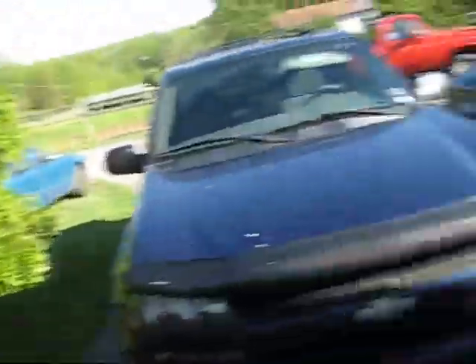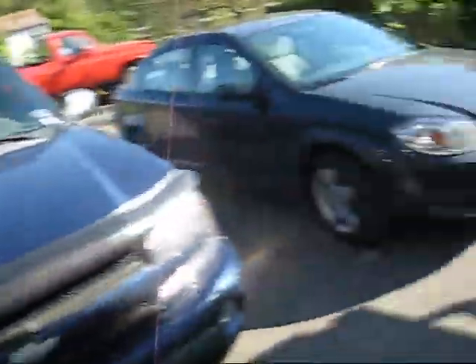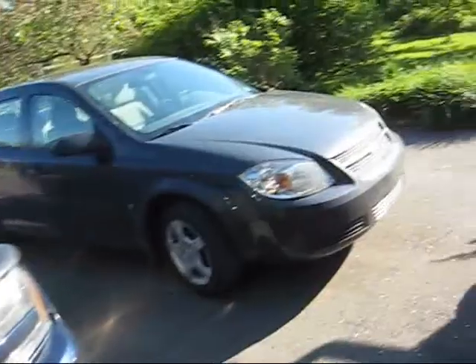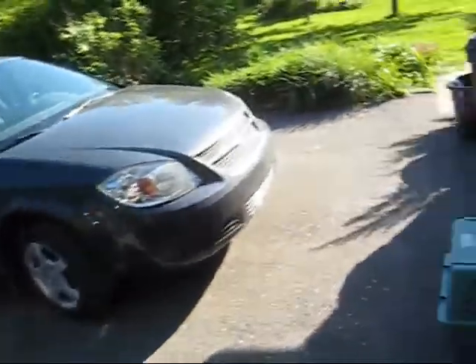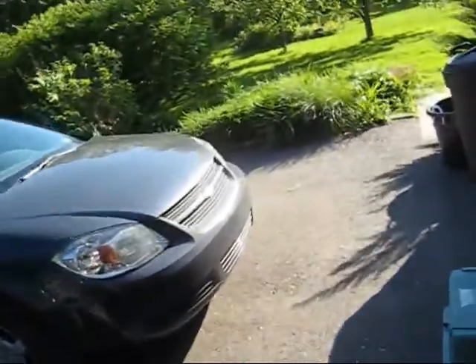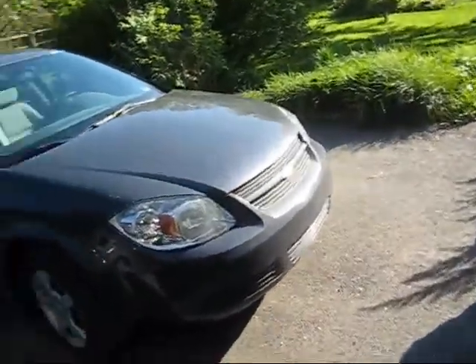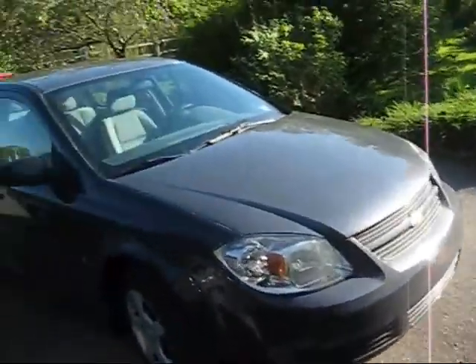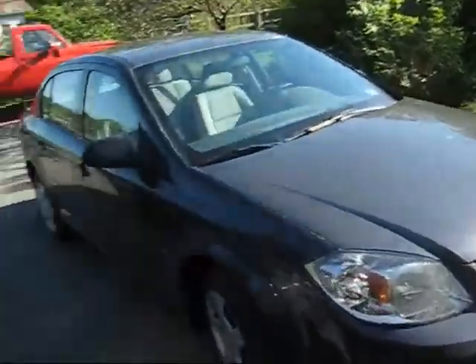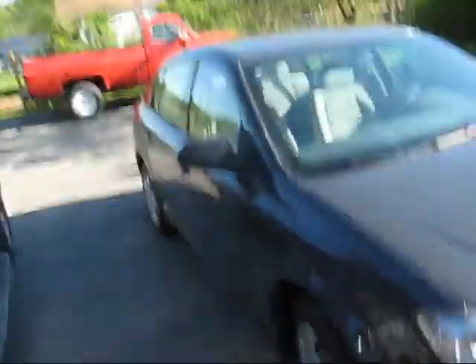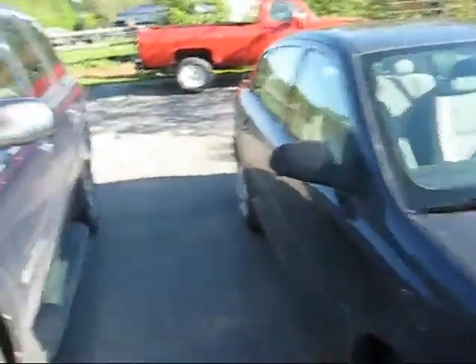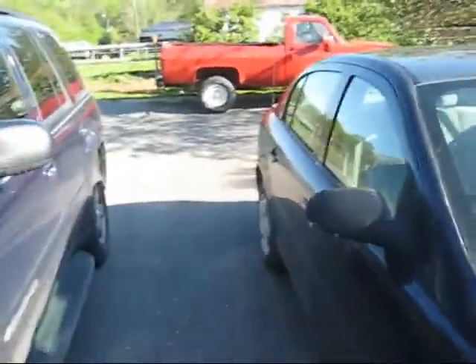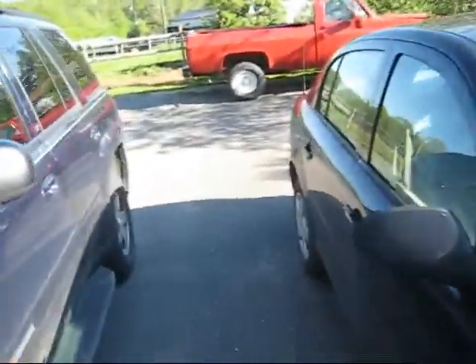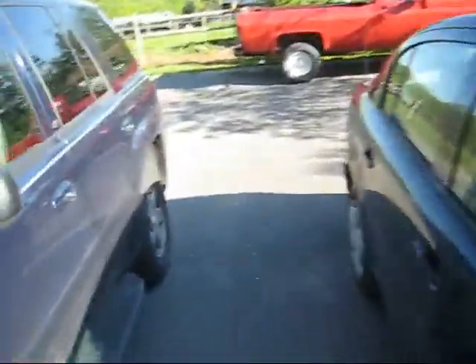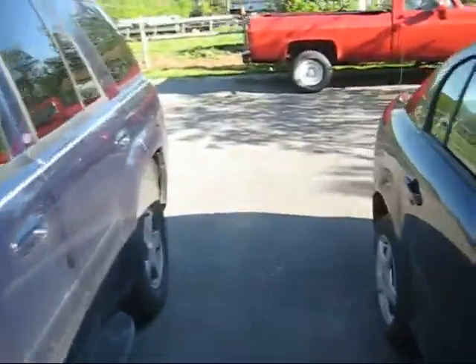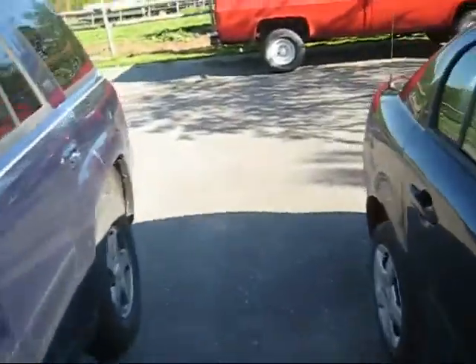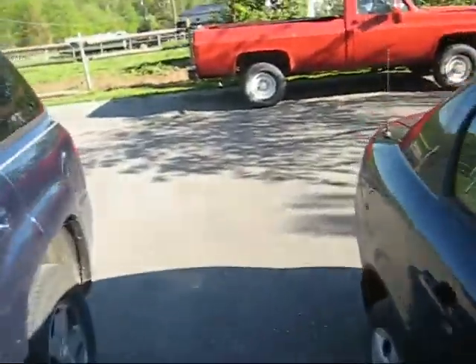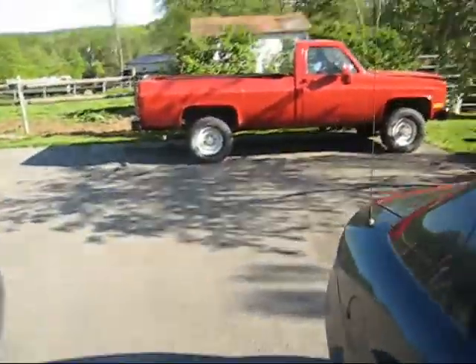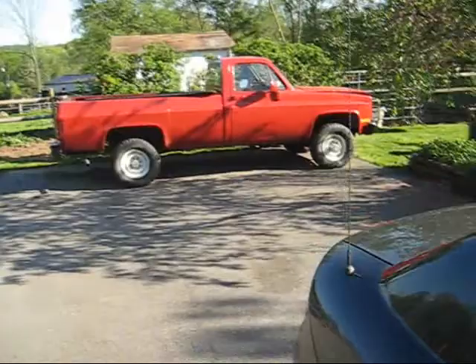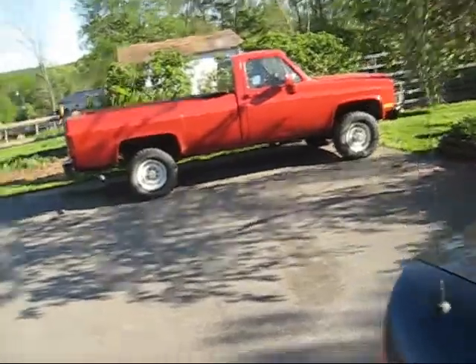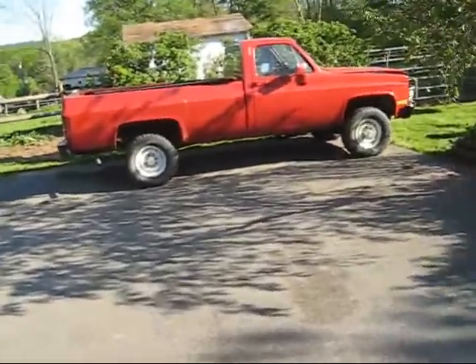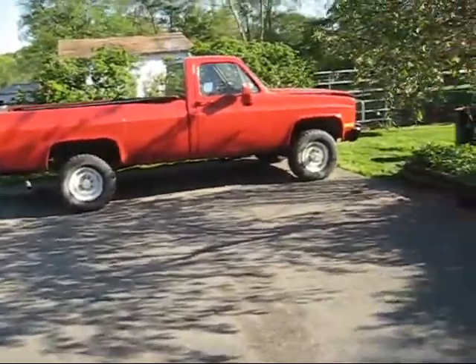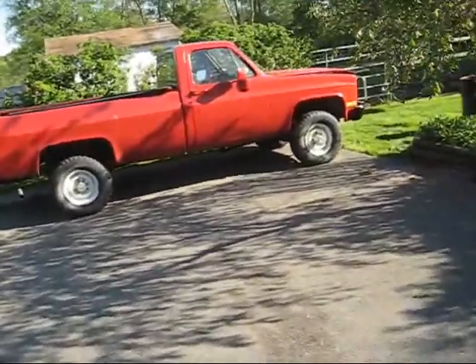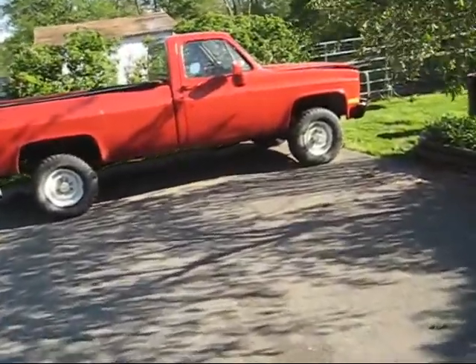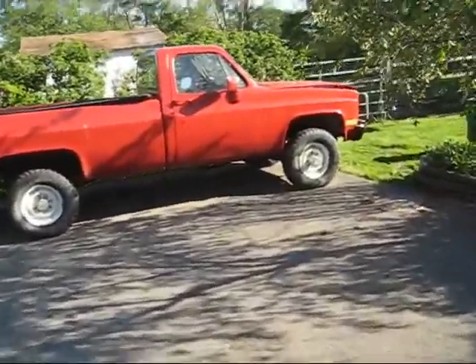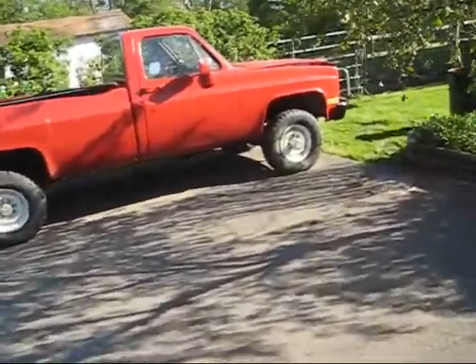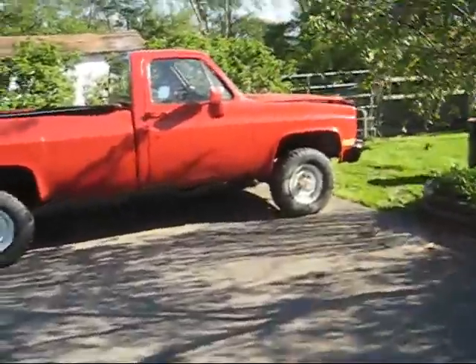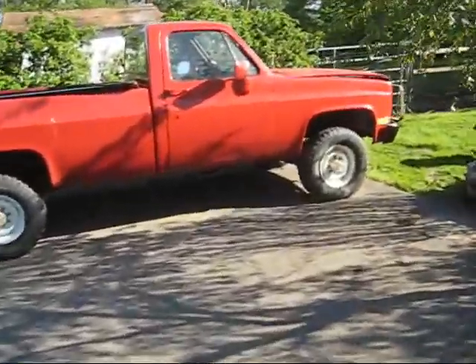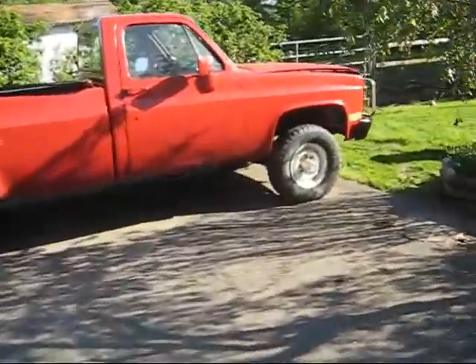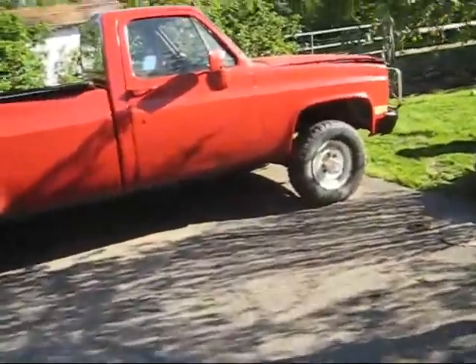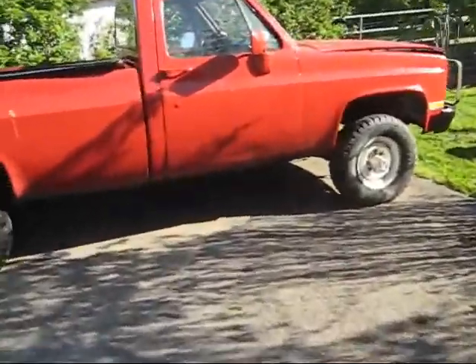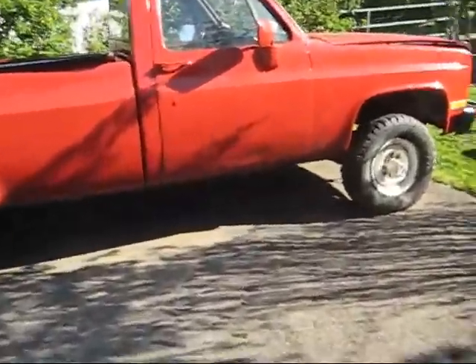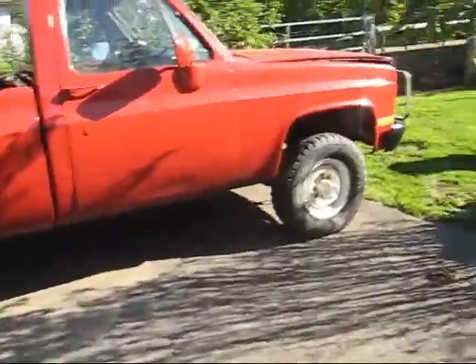Those wheels, by the way, made it to Colorado. They sold on eBay. So, I think we'll talk about my 6.2 1987 Chevy M1008 military truck.